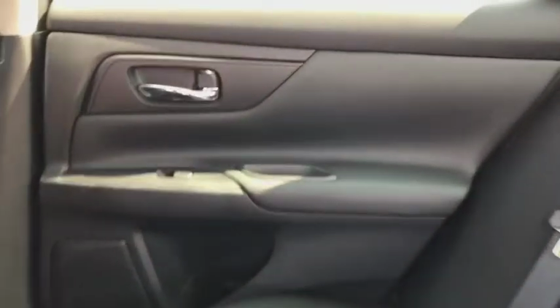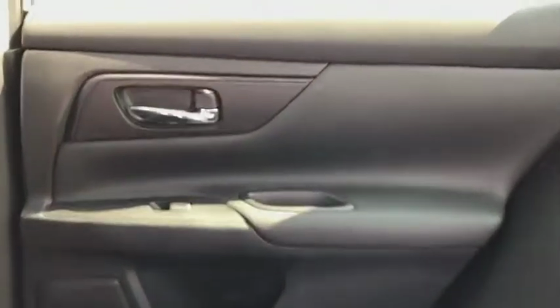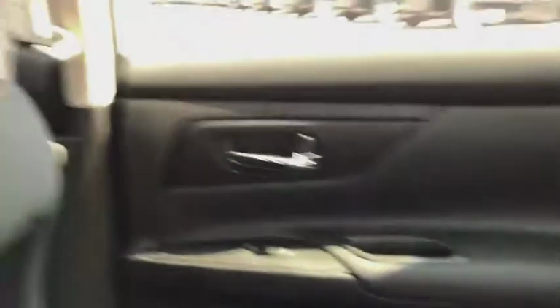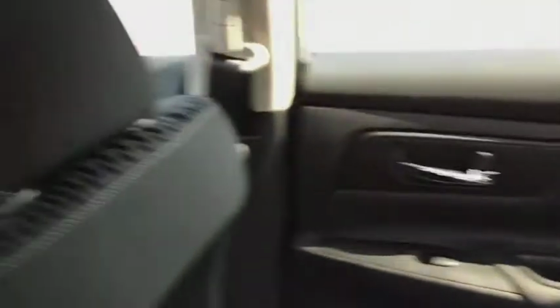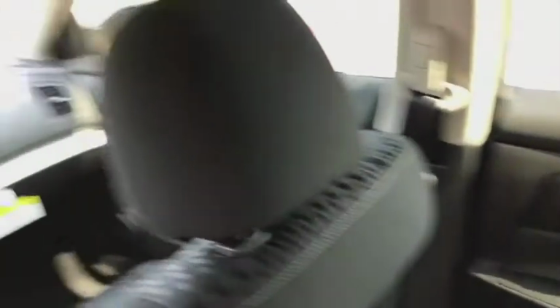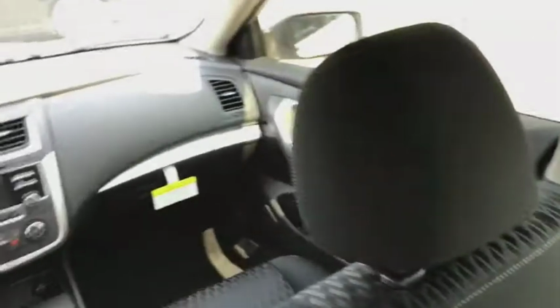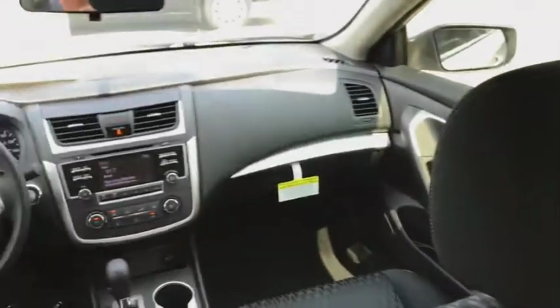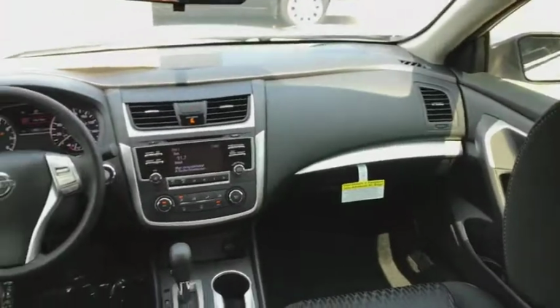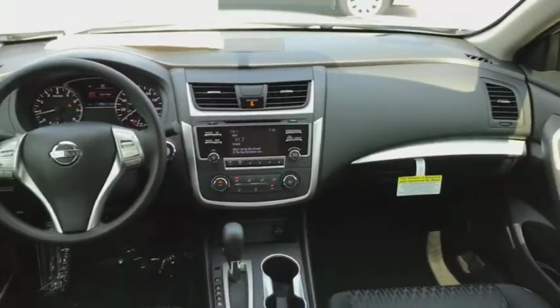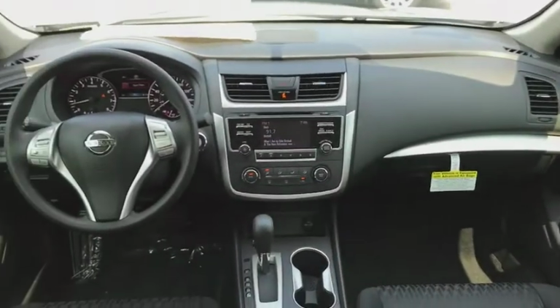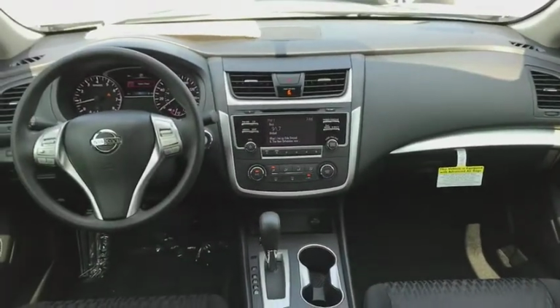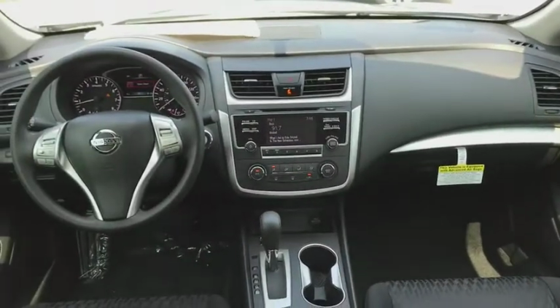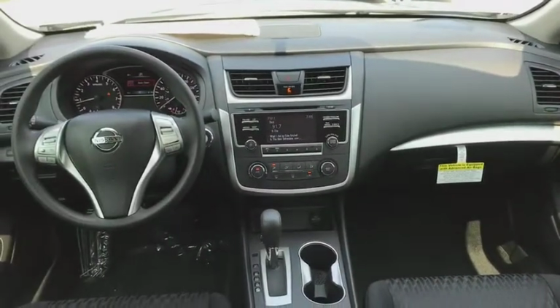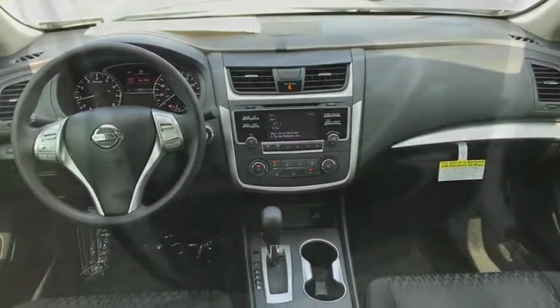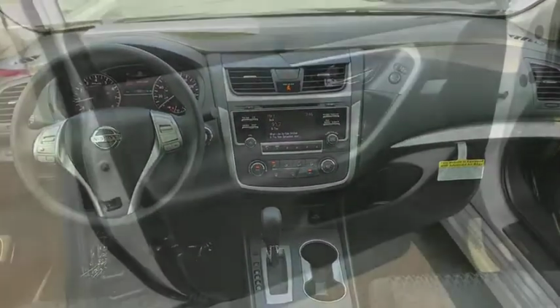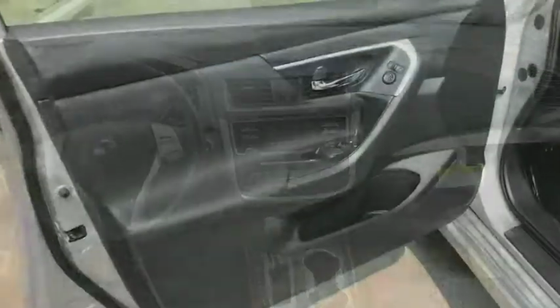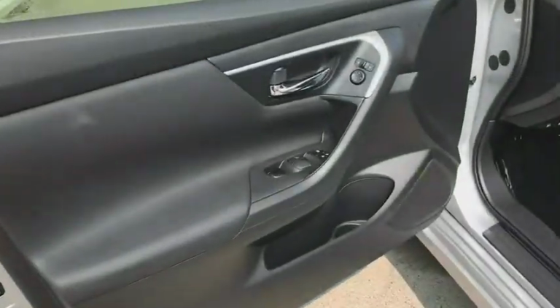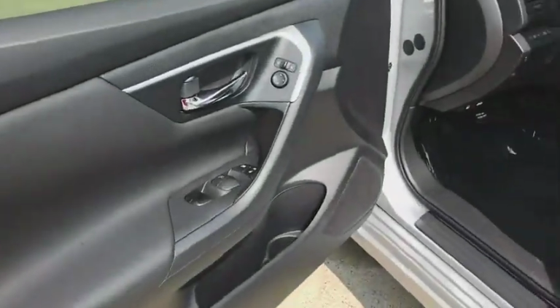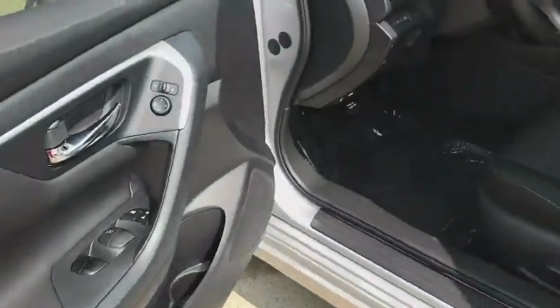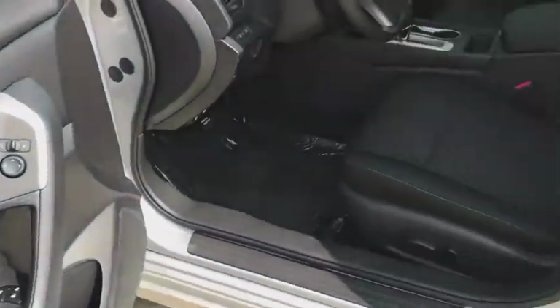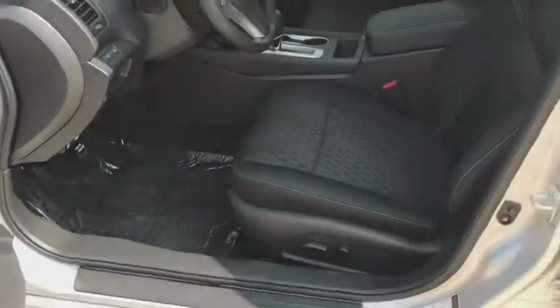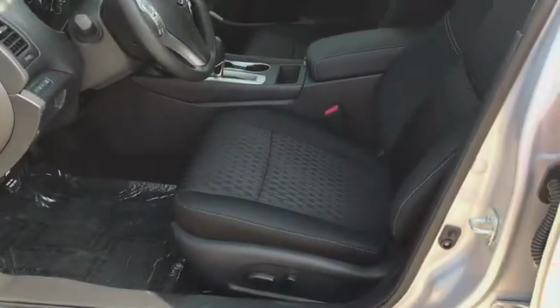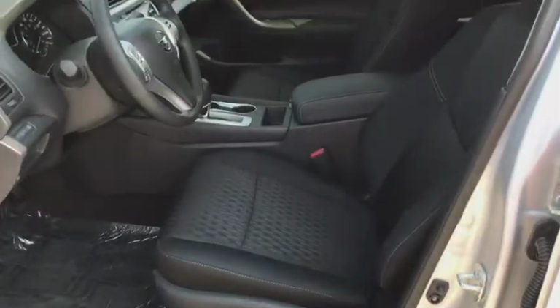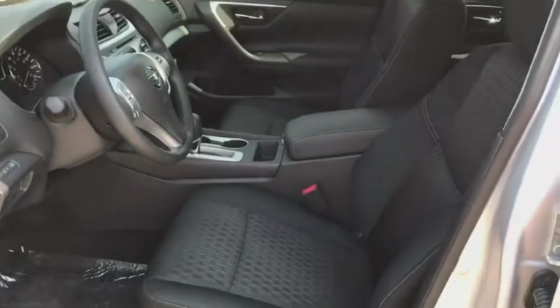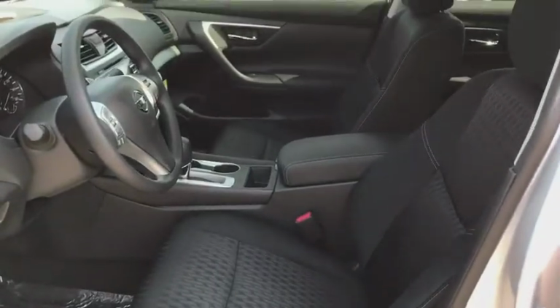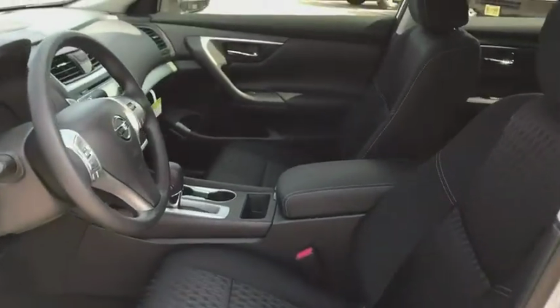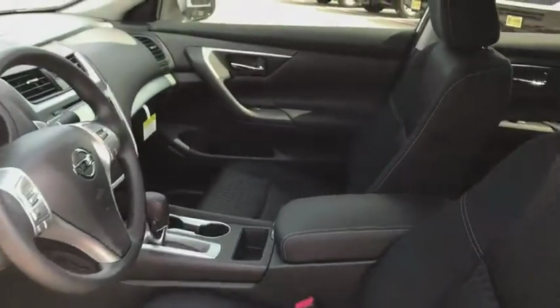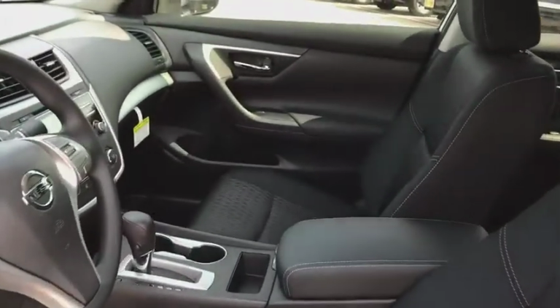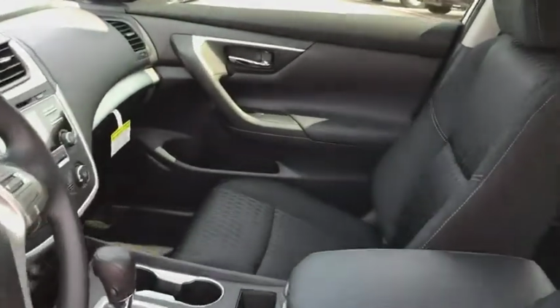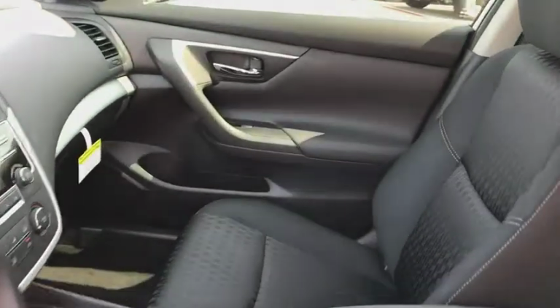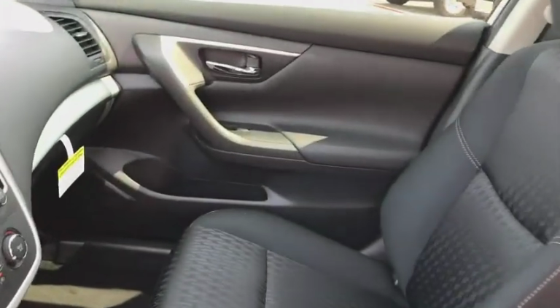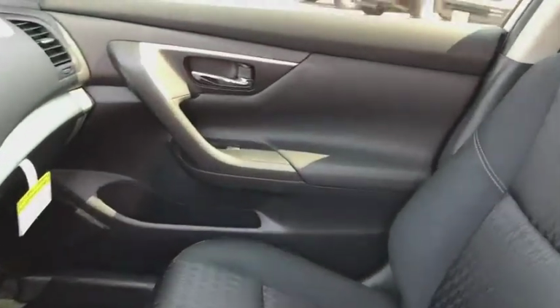Four wheel disc brakes, keyless start, AM FM stereo radio, rear defrost, front wheel drive, bucket seats, child safety locks, CD player, MP3 player.